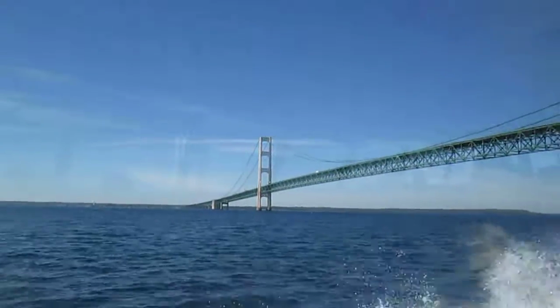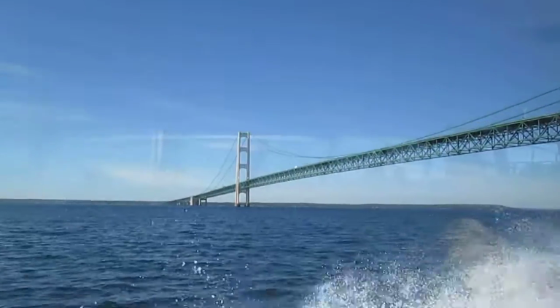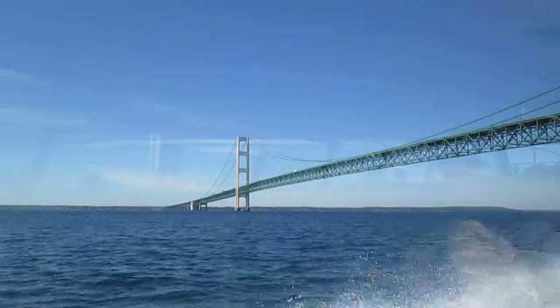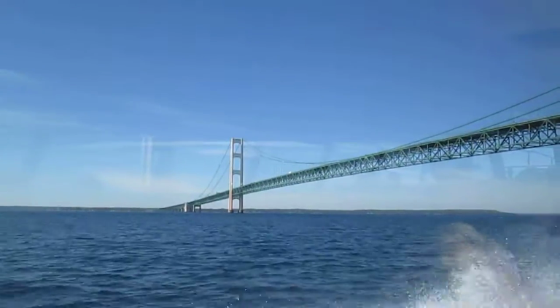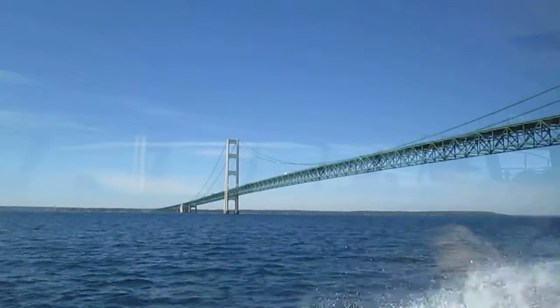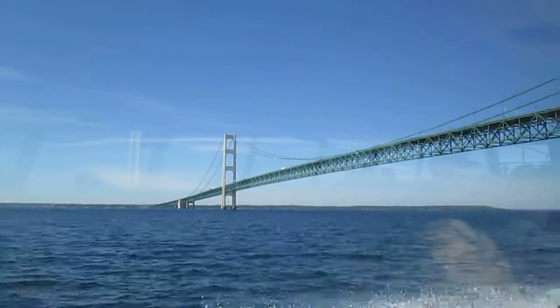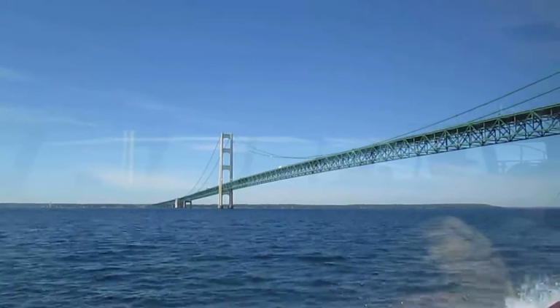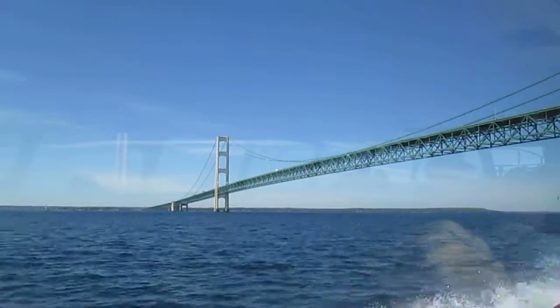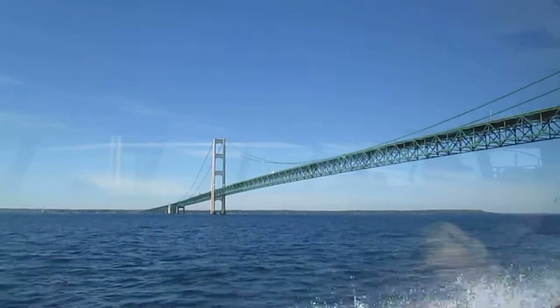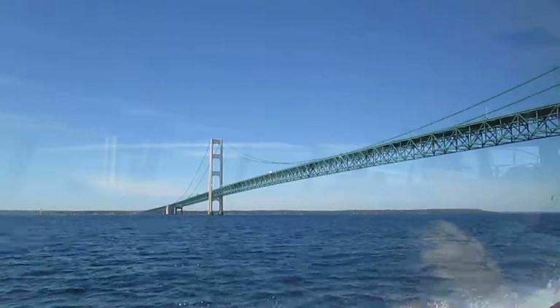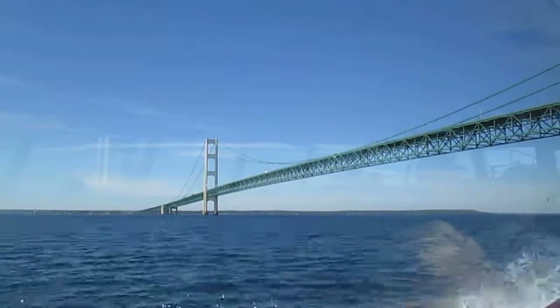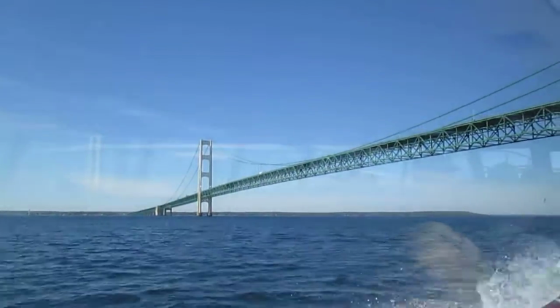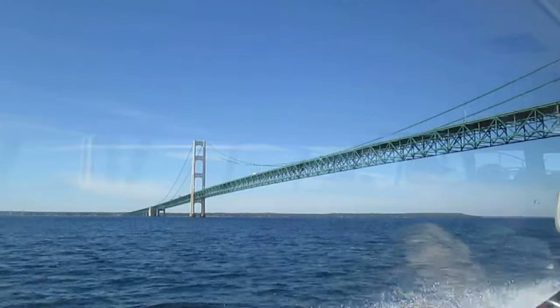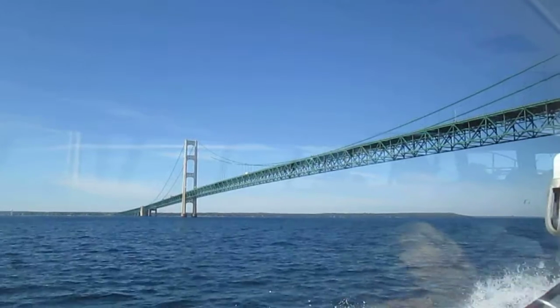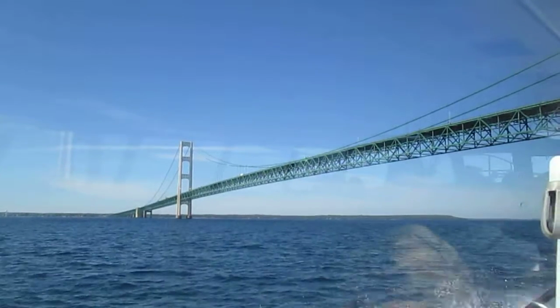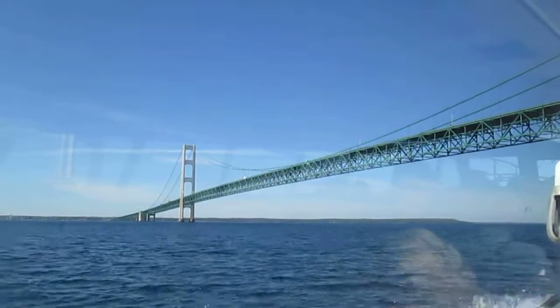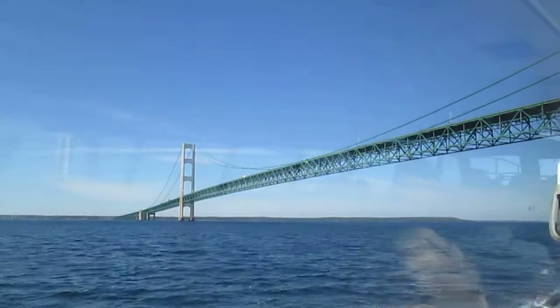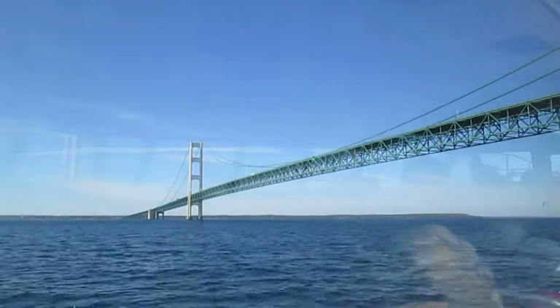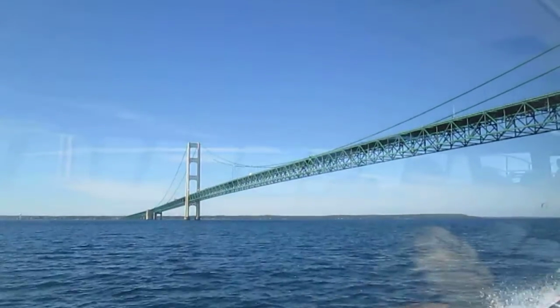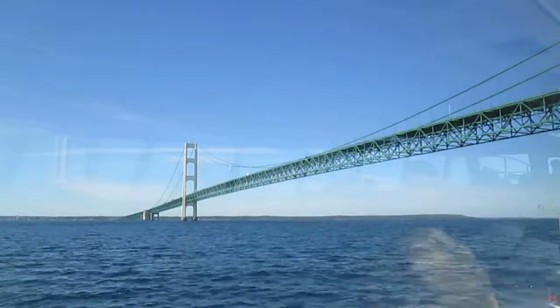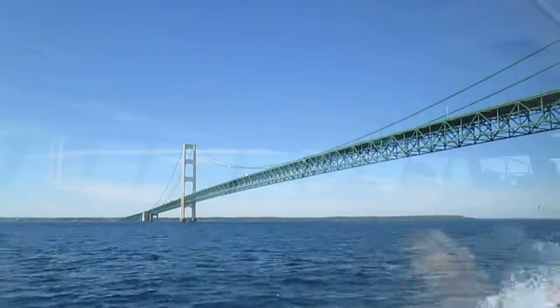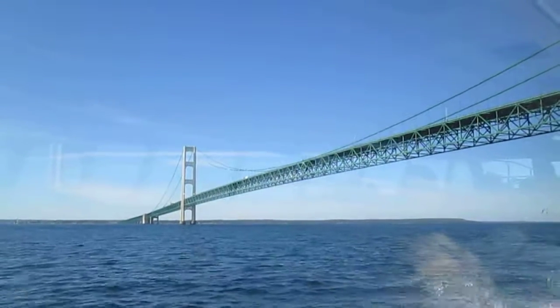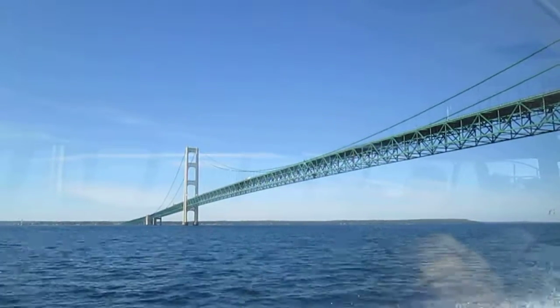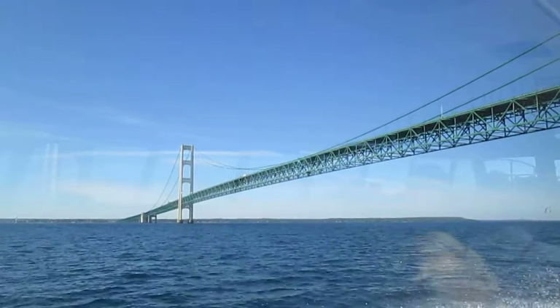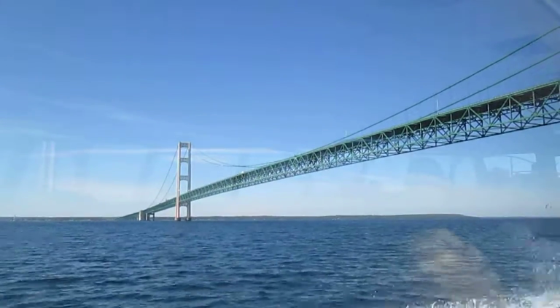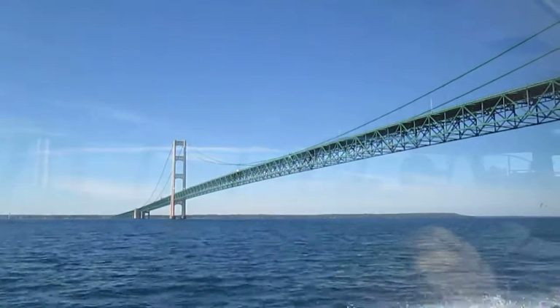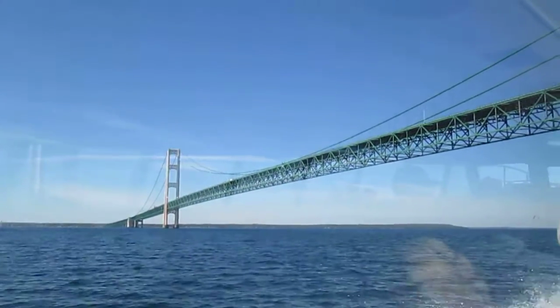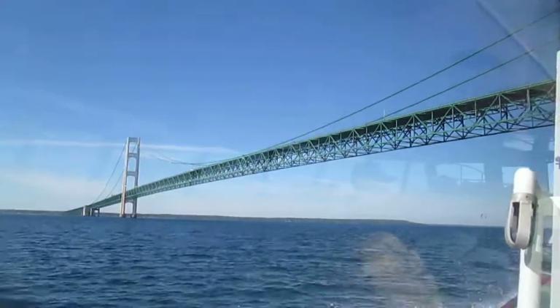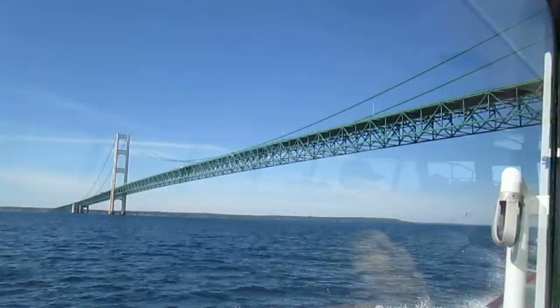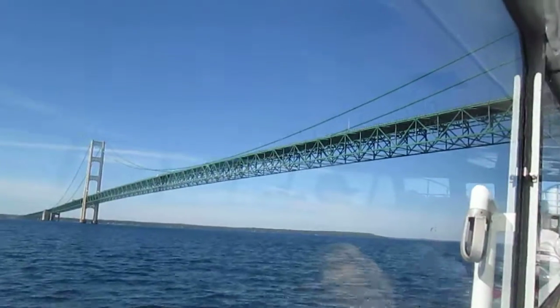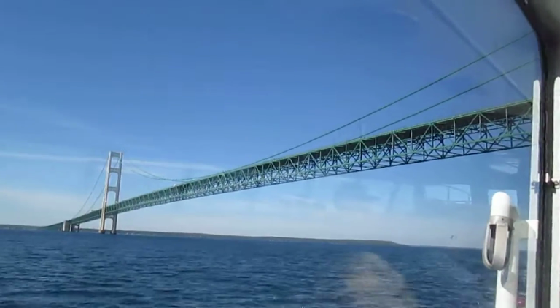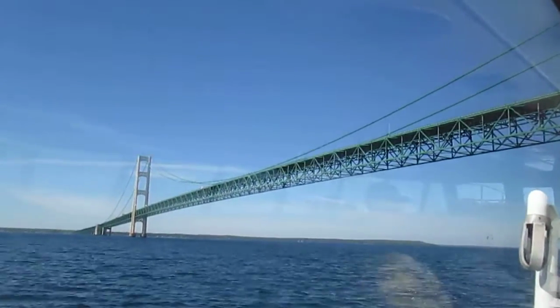We've got a place to announce — if you can get a piece of paper. Well folks, here you have it: the mighty Mackinac Bridge.